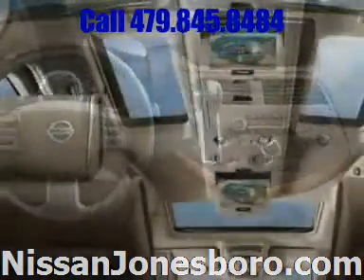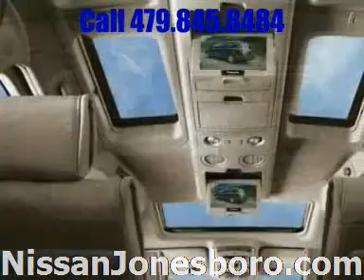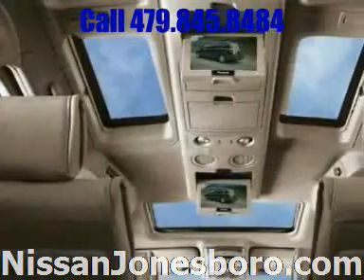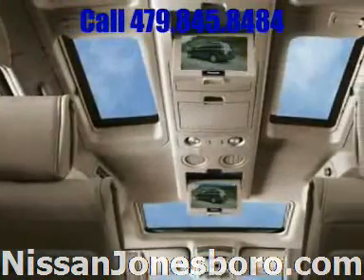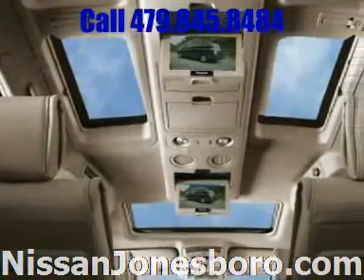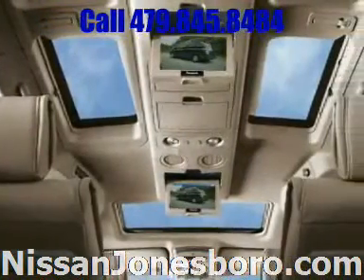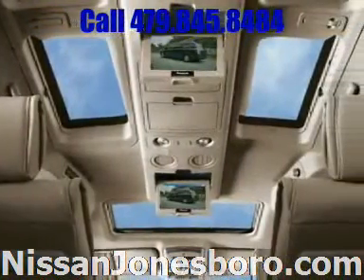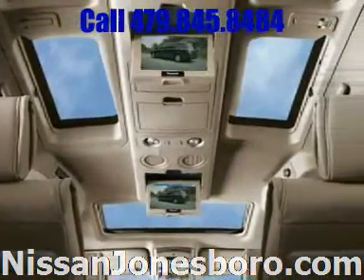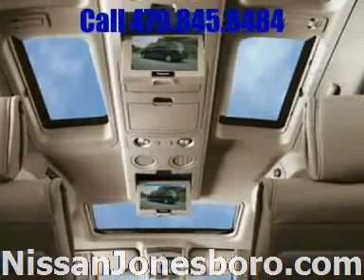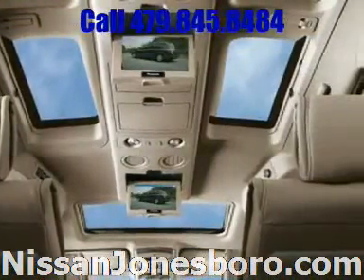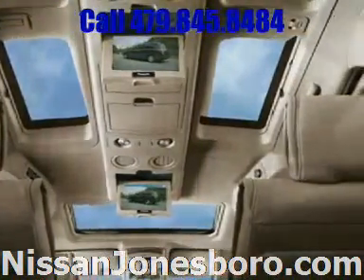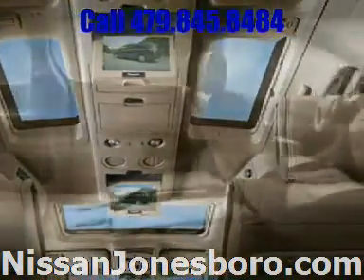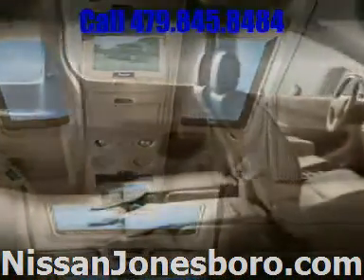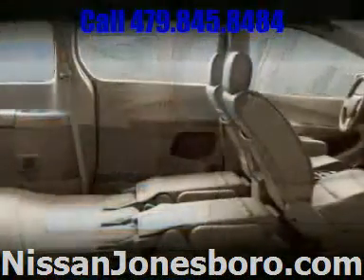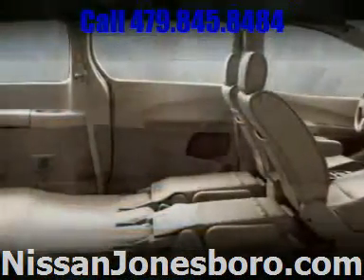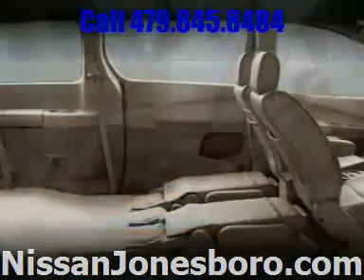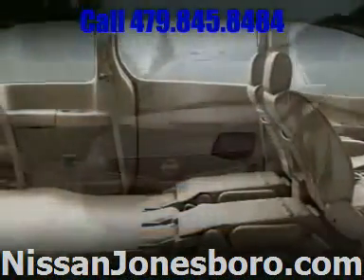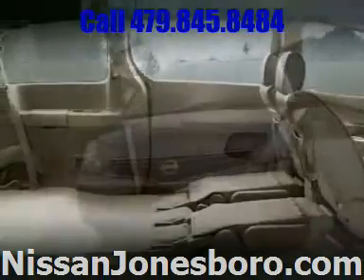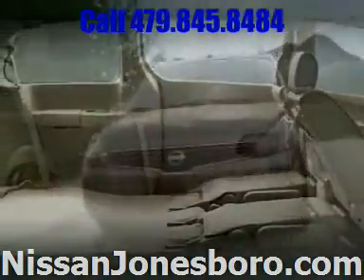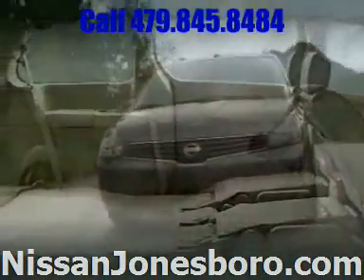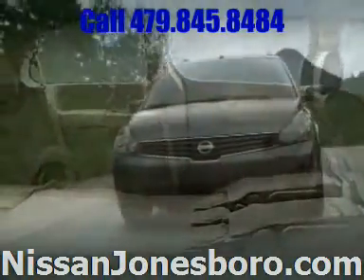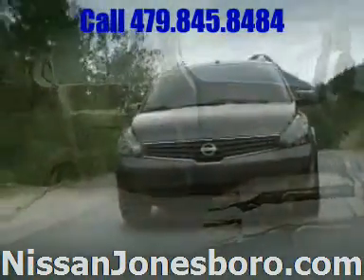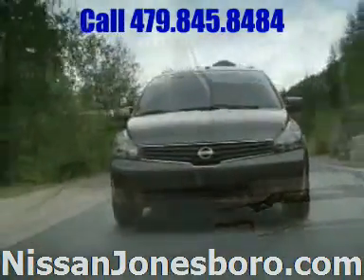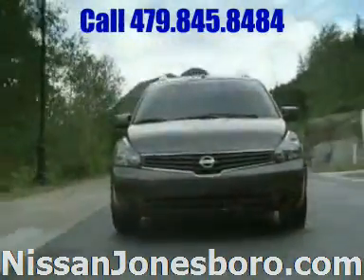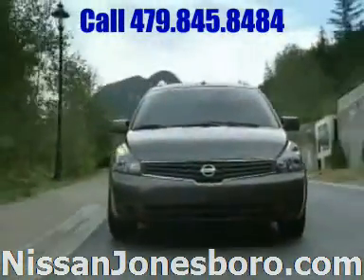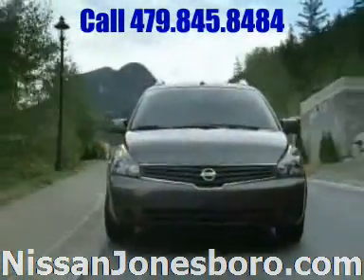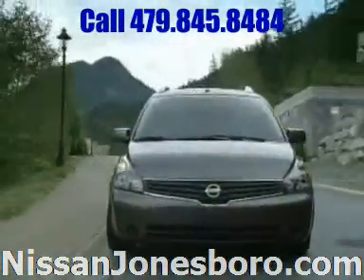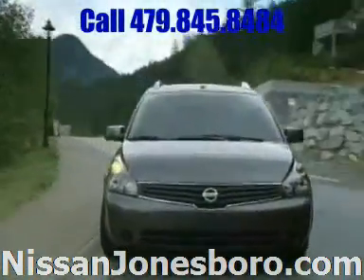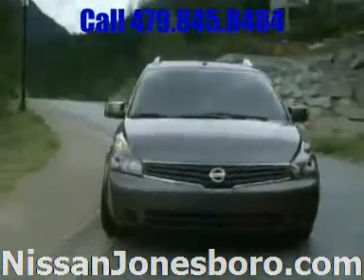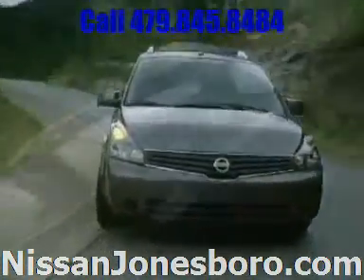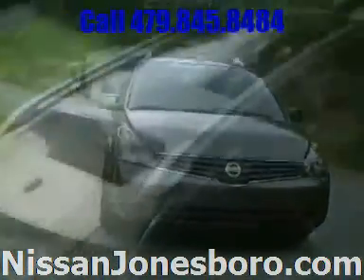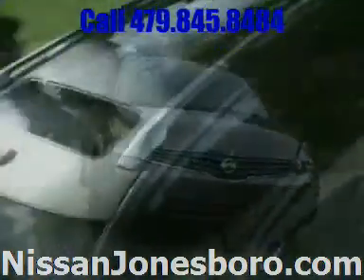Passengers in the back enjoy two flip-down monitors with DVD player and custom controls. It's all here in a minivan that evolves right along with you. Quest goes beyond the conventional.